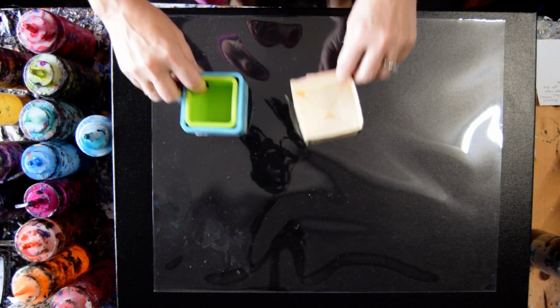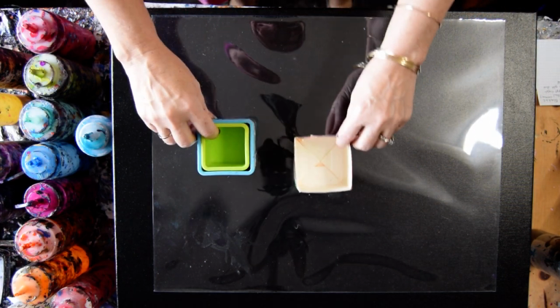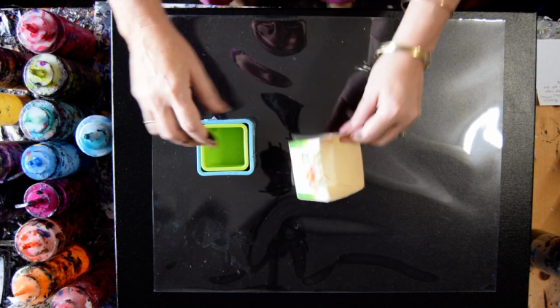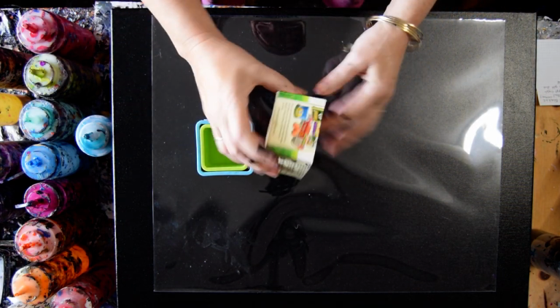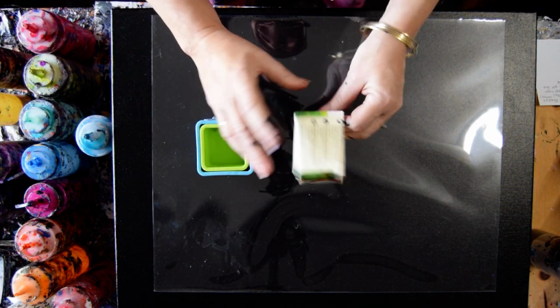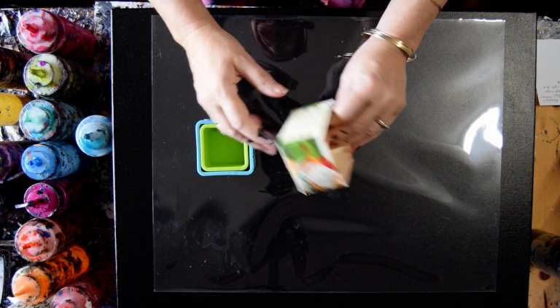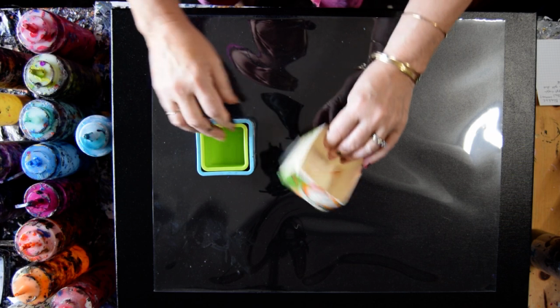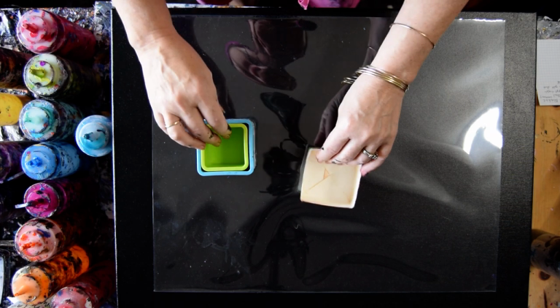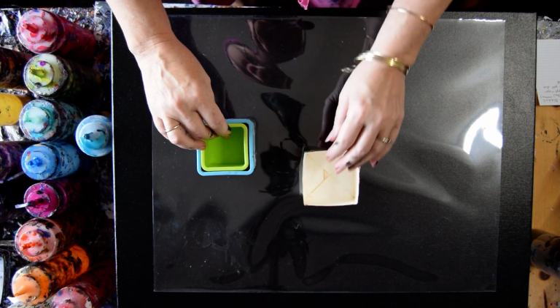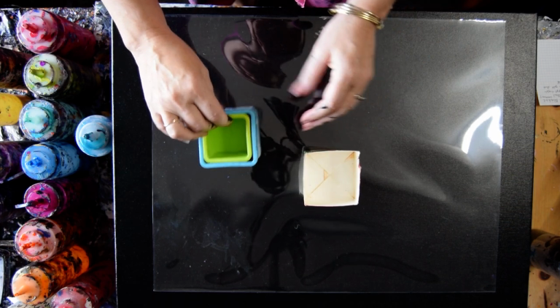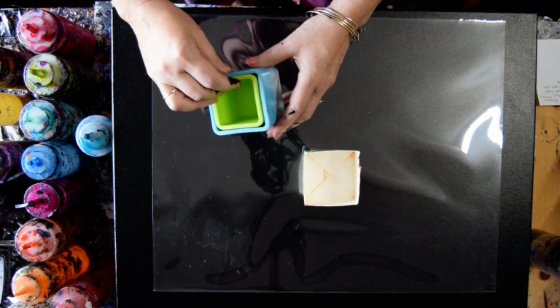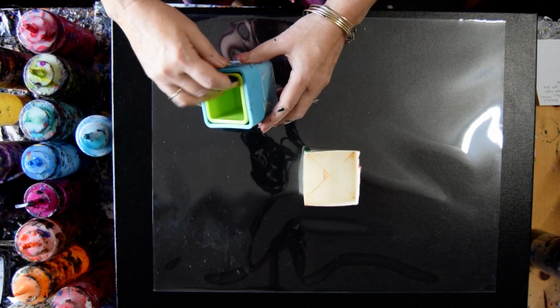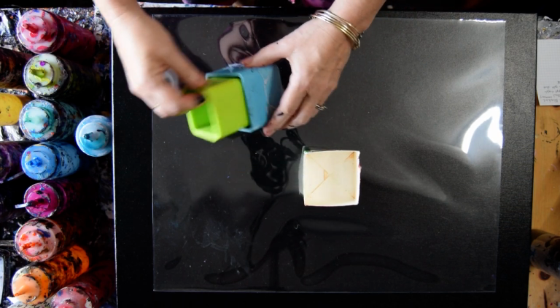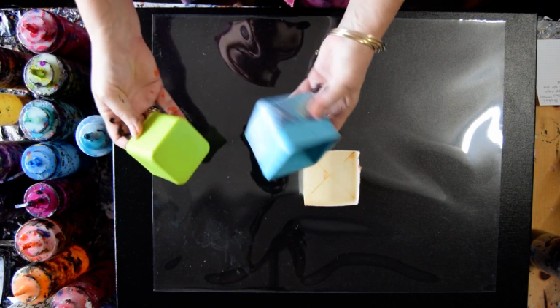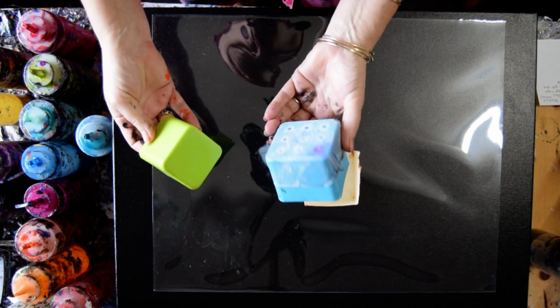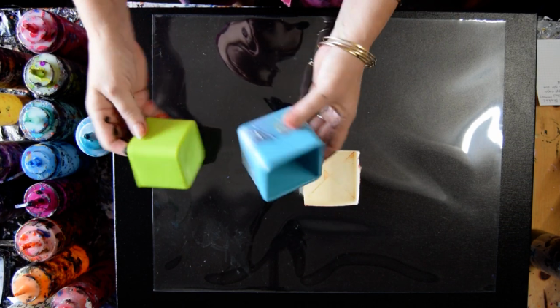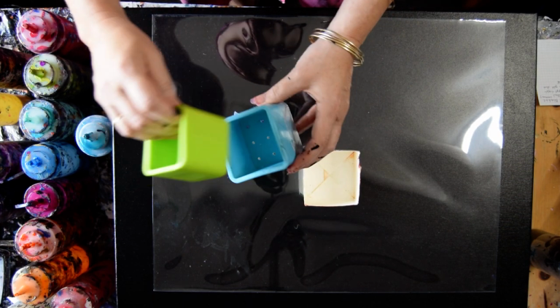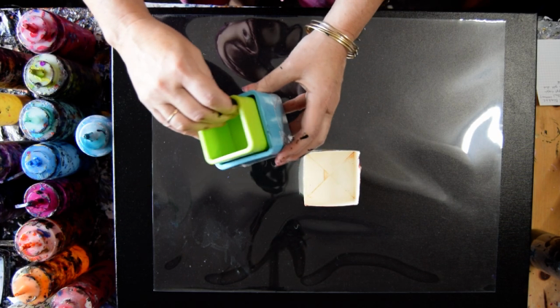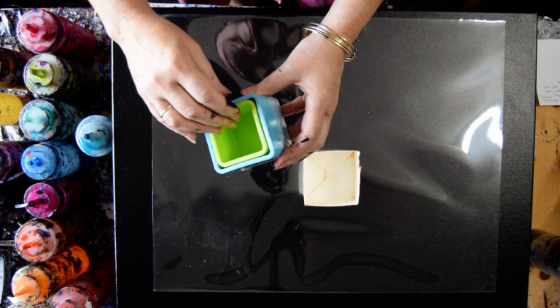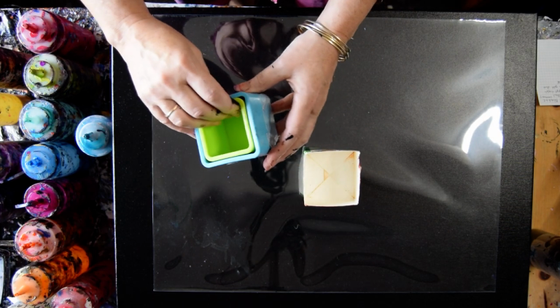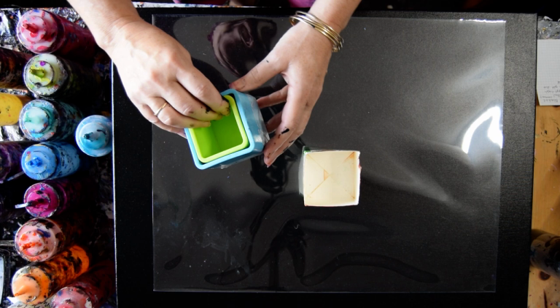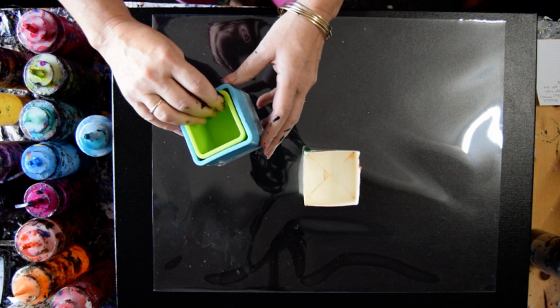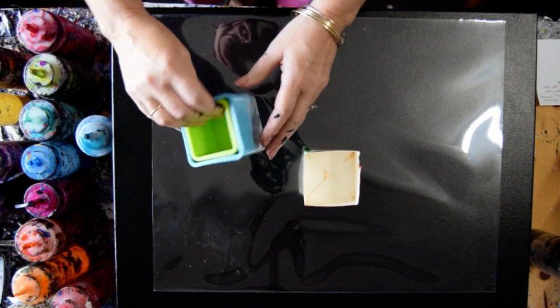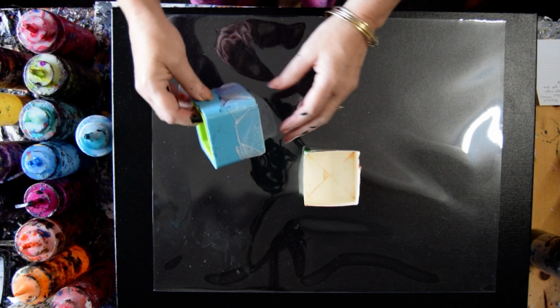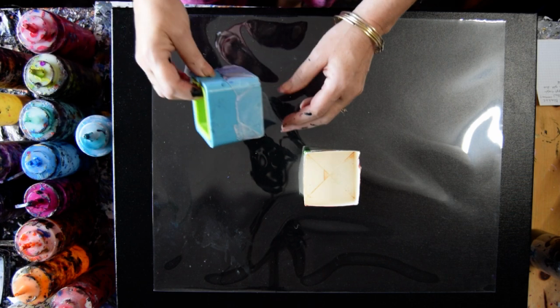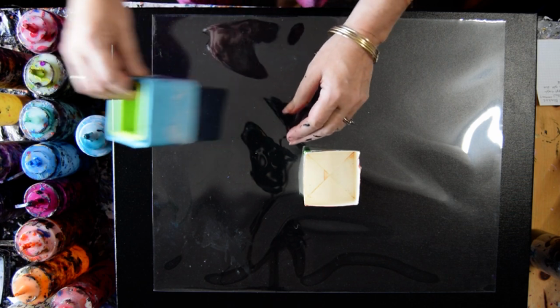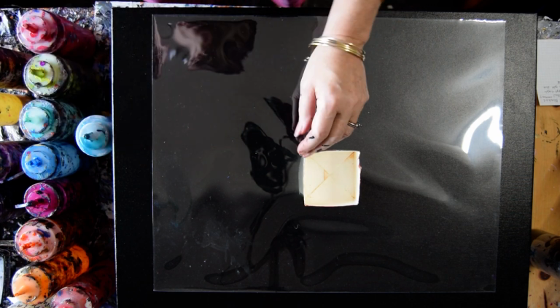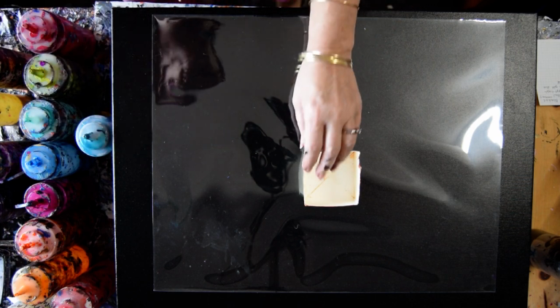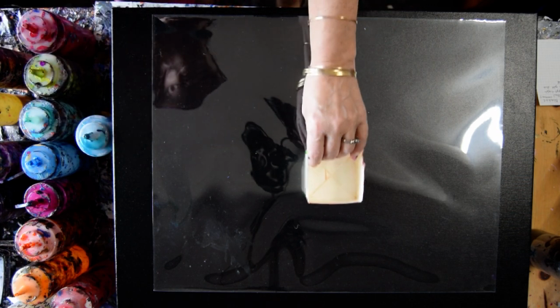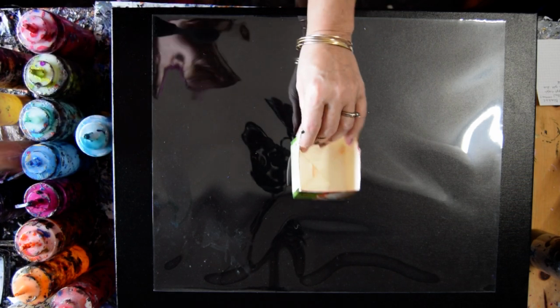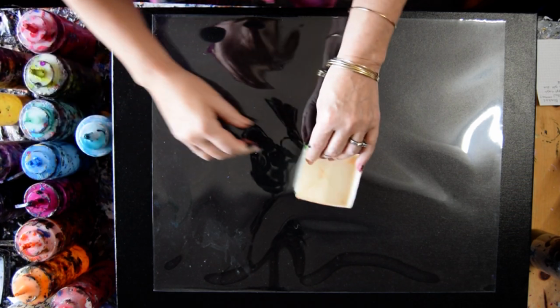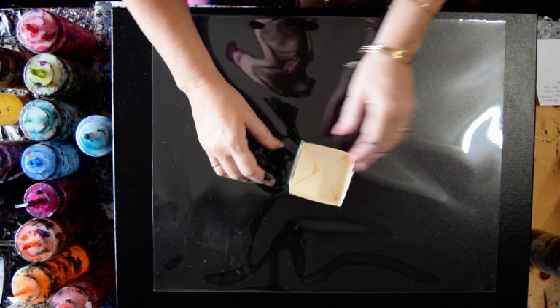I have some square containers. This one I made out of a heavy cream container from forever old. These I found in the surplus kitchen supply at the local church bazaar store, and I'm going to use this one.